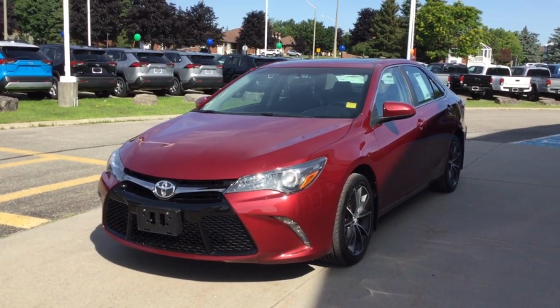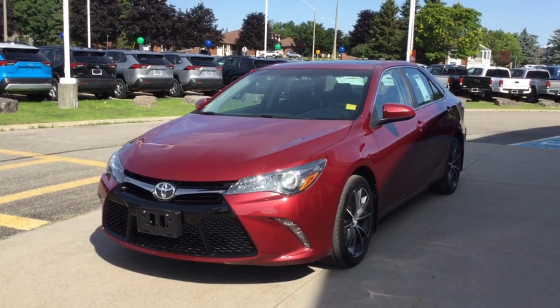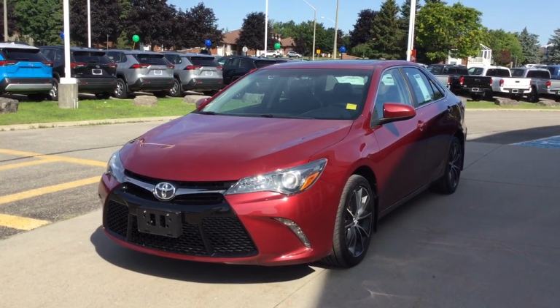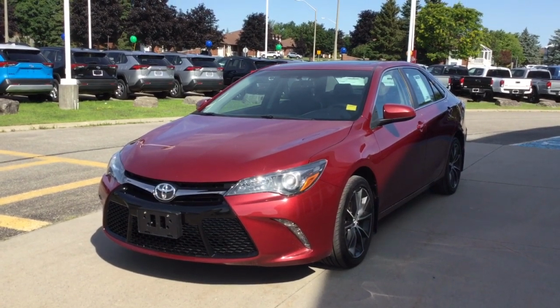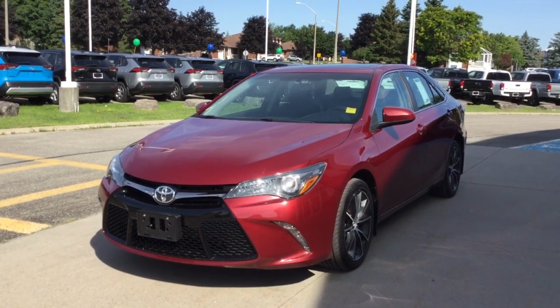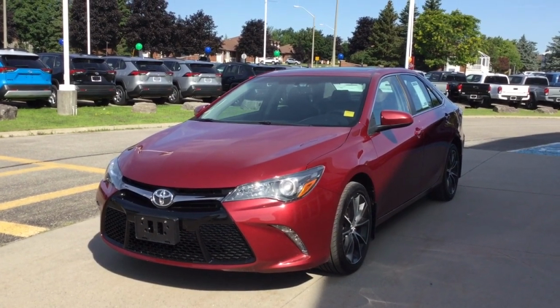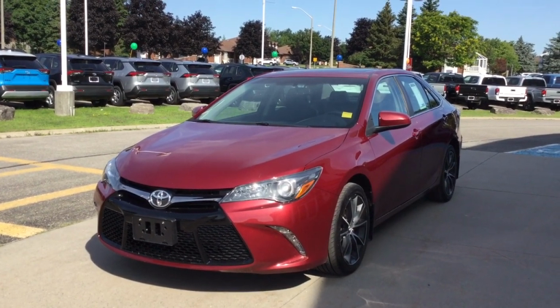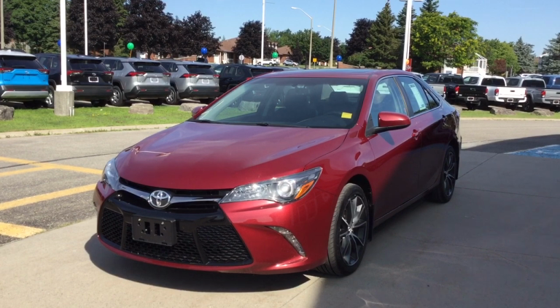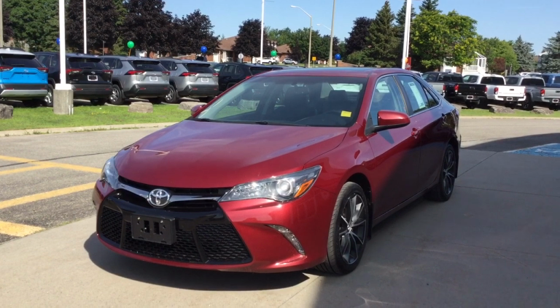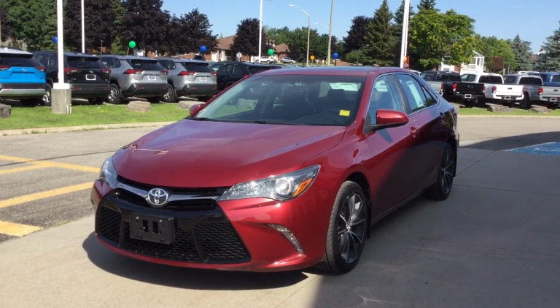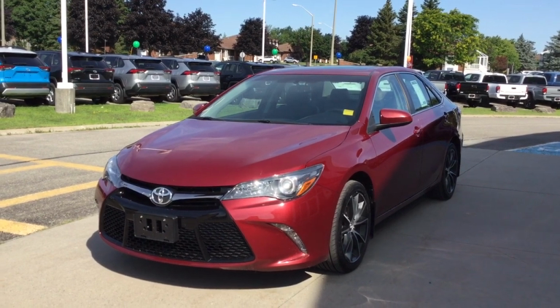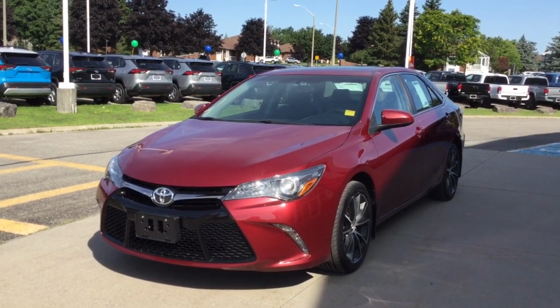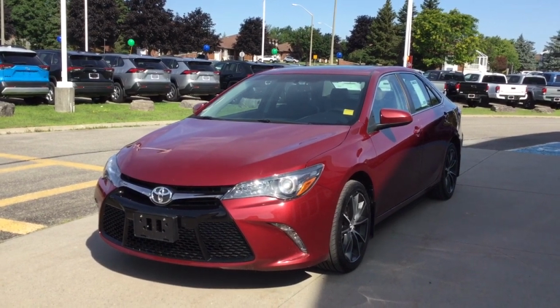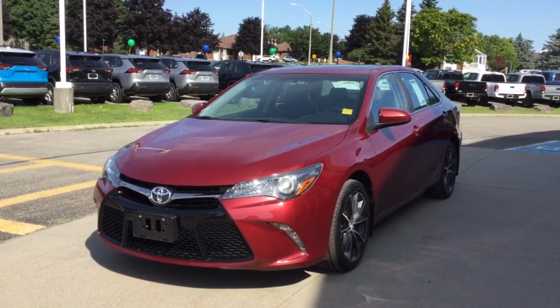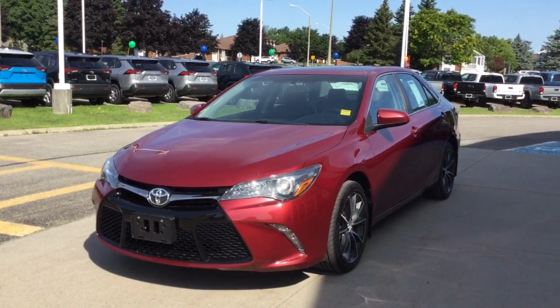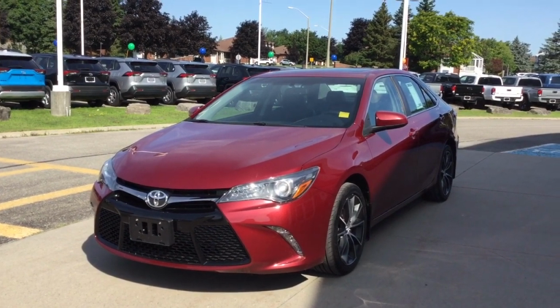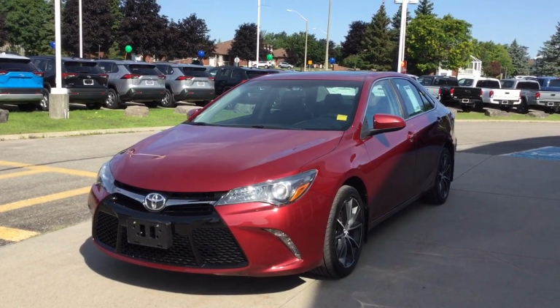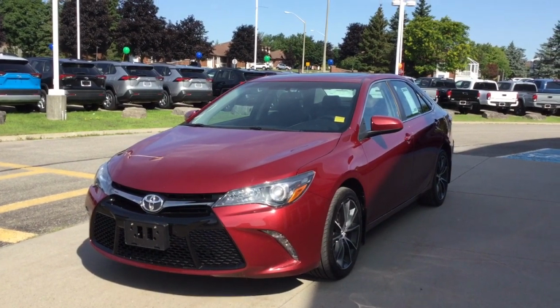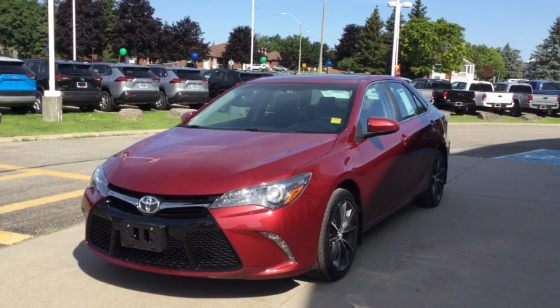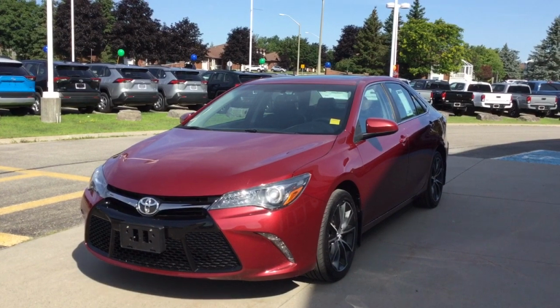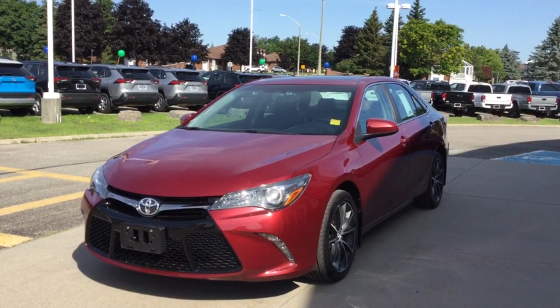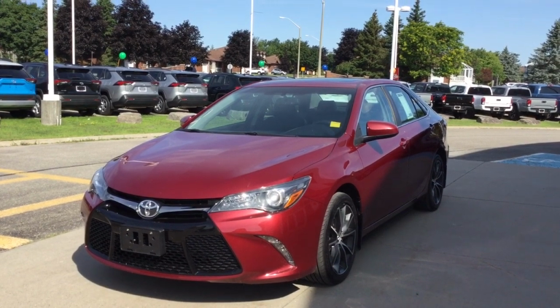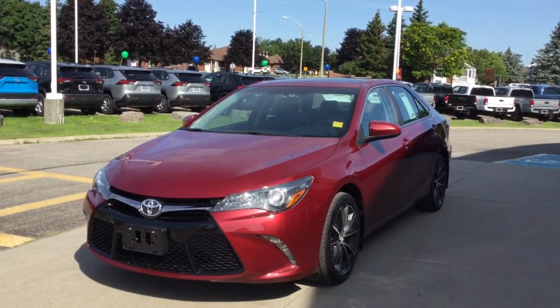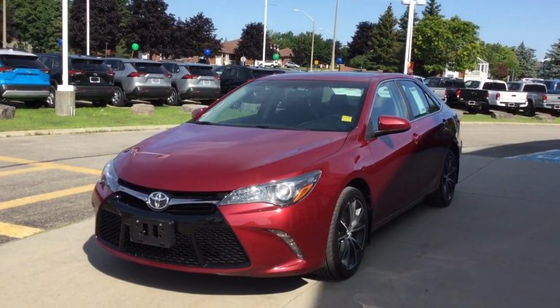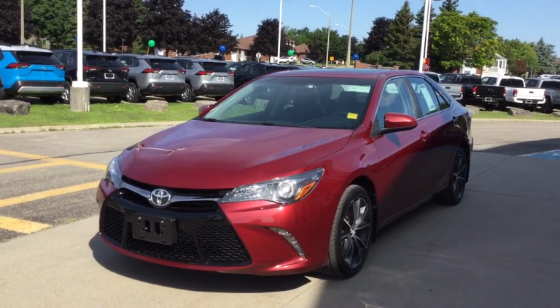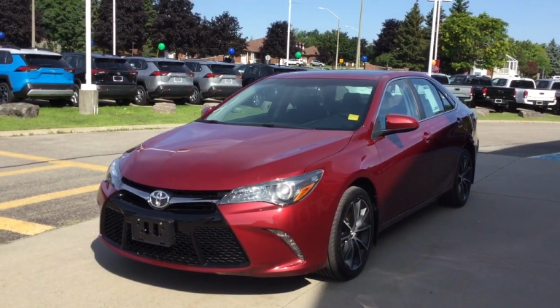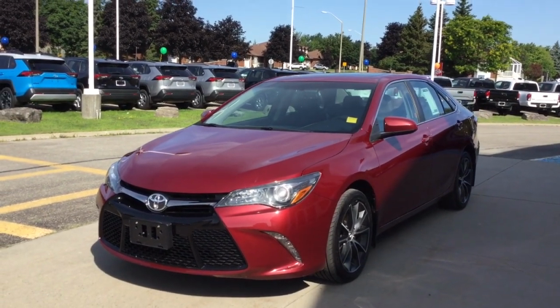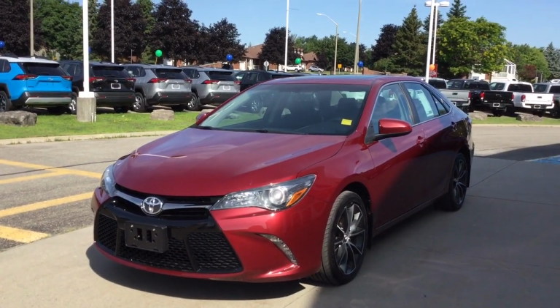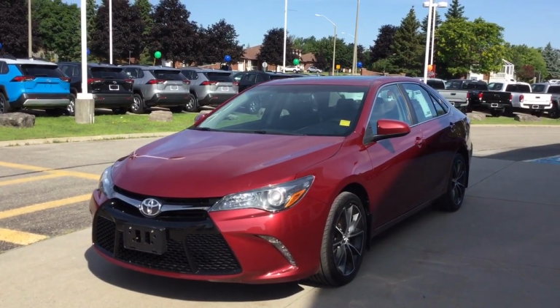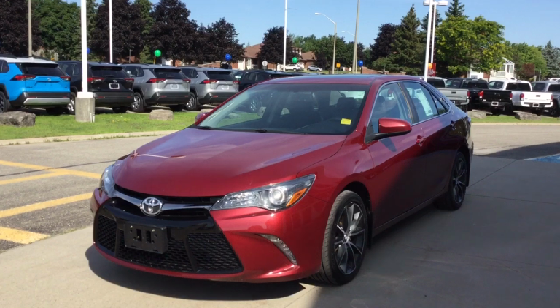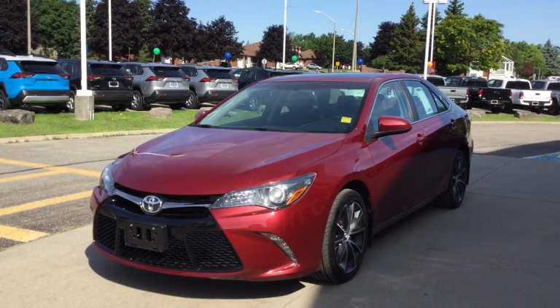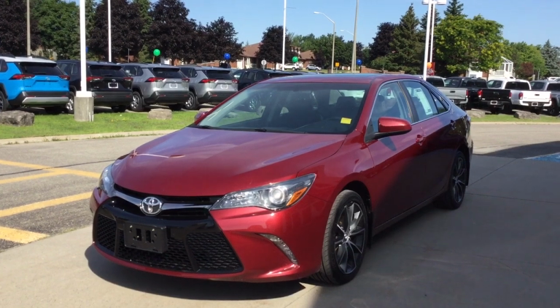Welcome to Thousand Islands Toyota located in Brockville on 555 Sturt Boulevard. Today I'm going to show you our pre-owned 2016 Toyota Camry. This is the XSE trim. It's in the ruby red pearl exterior and it has the black leather interior.